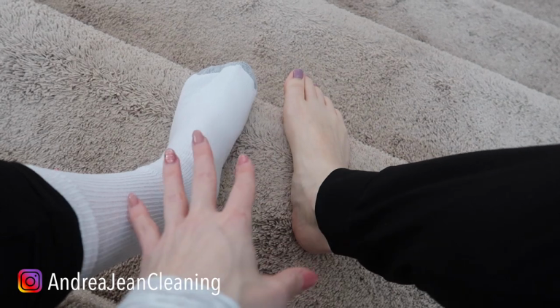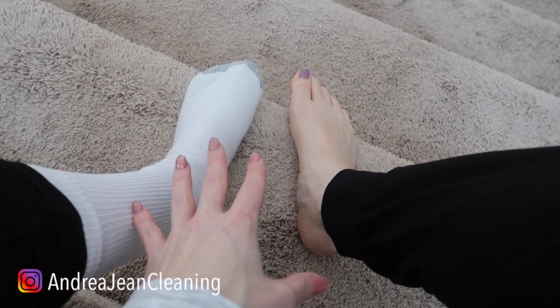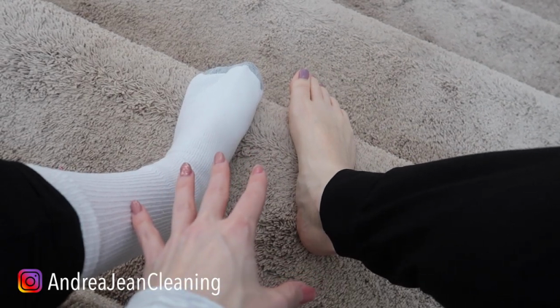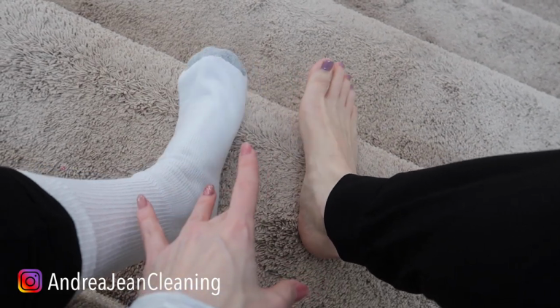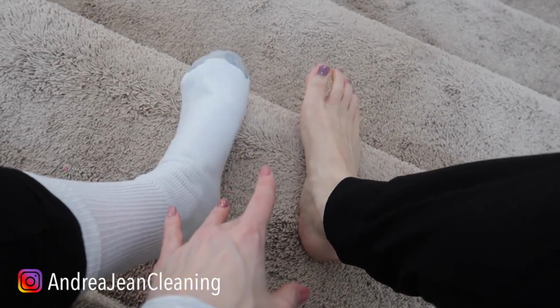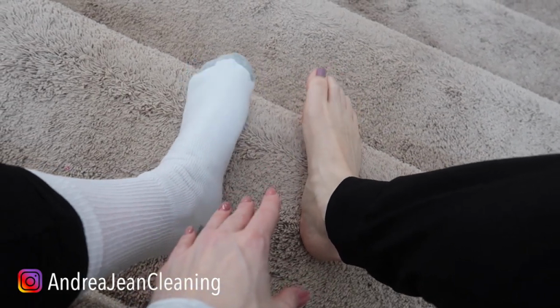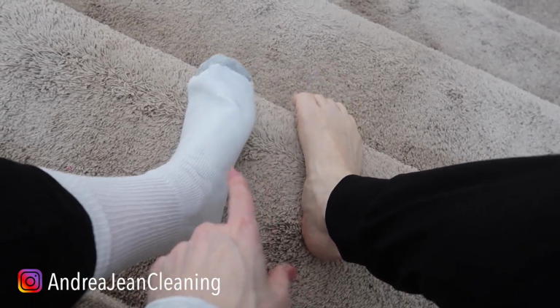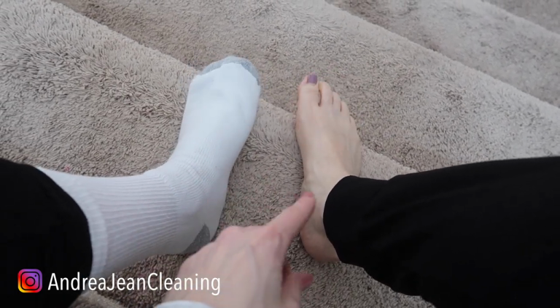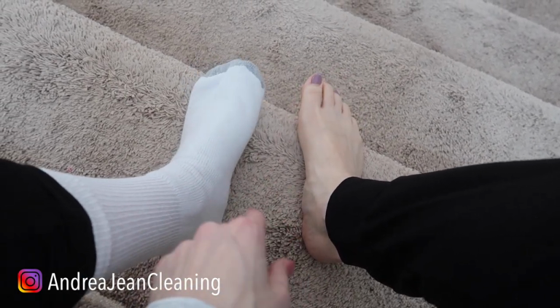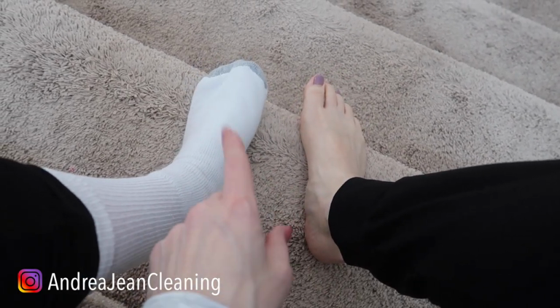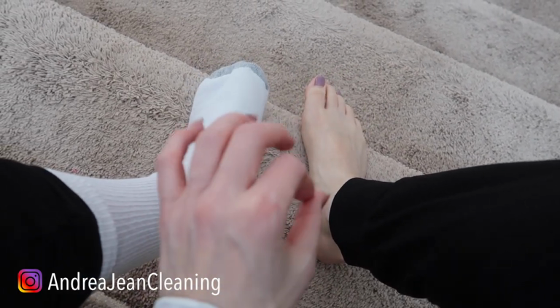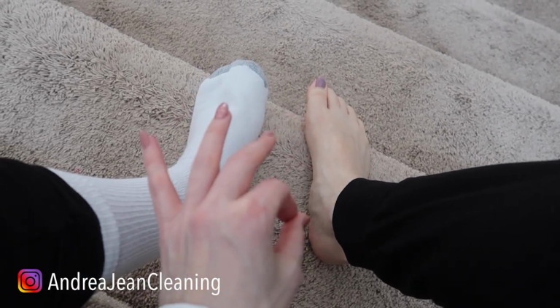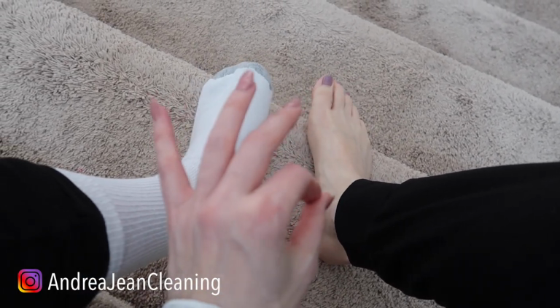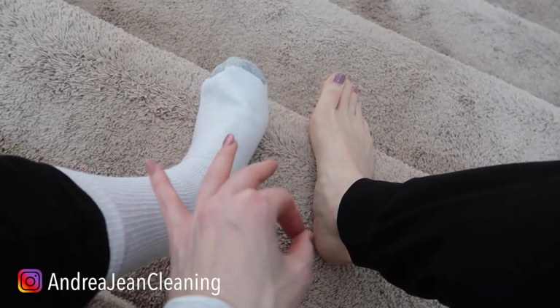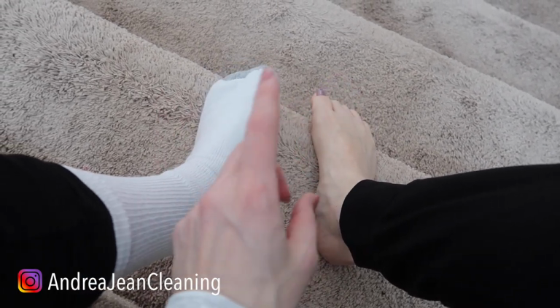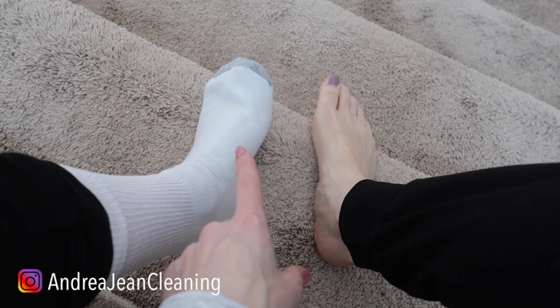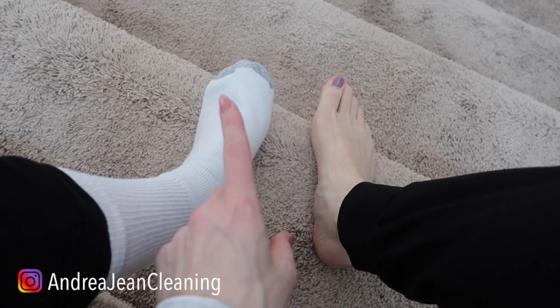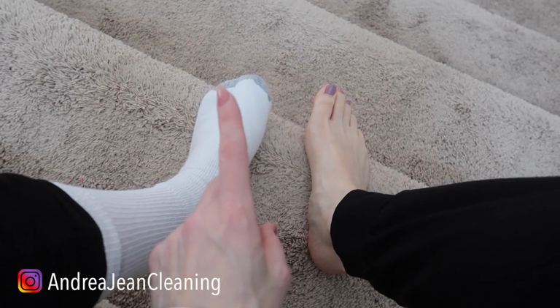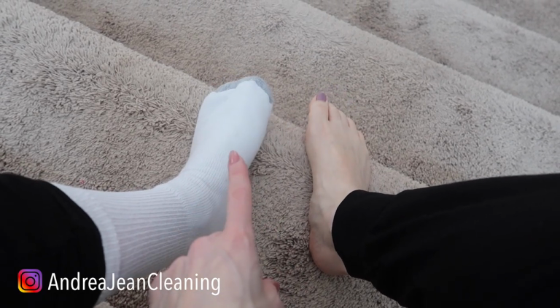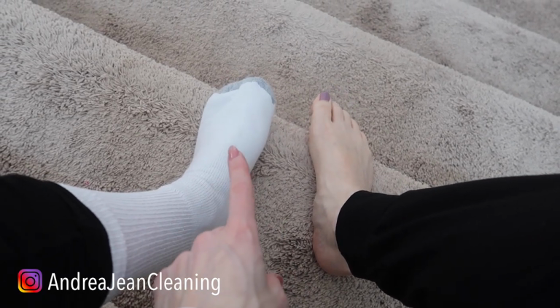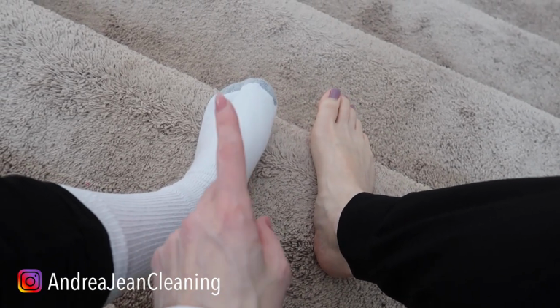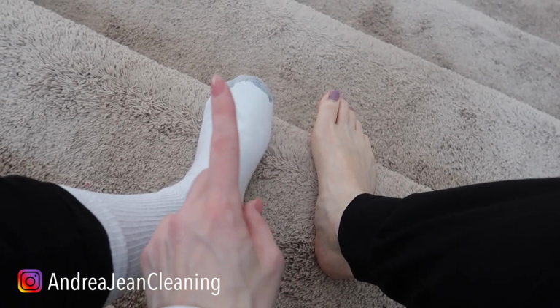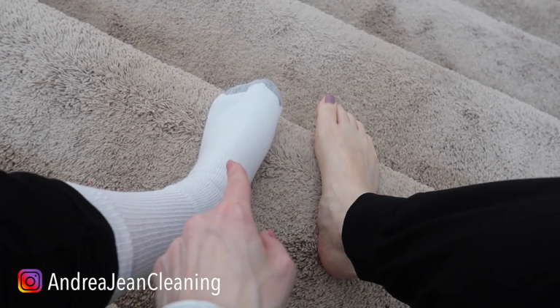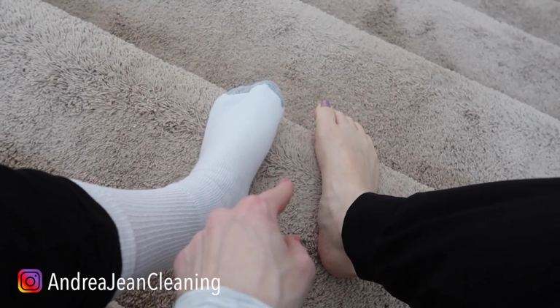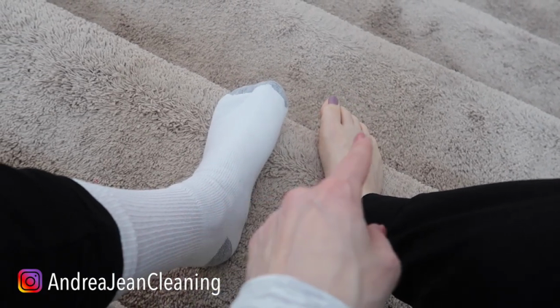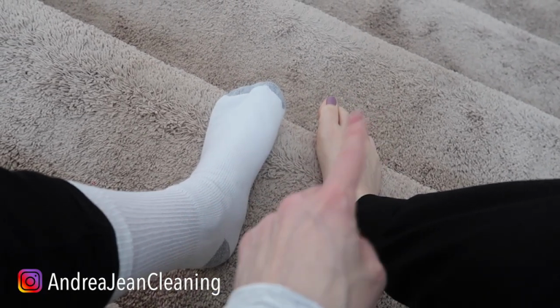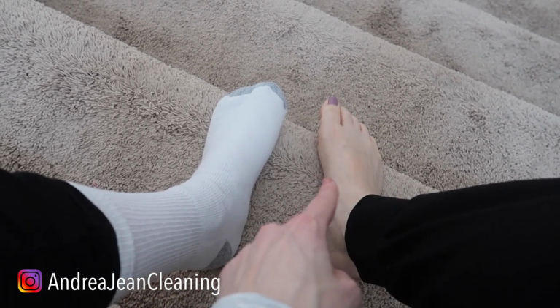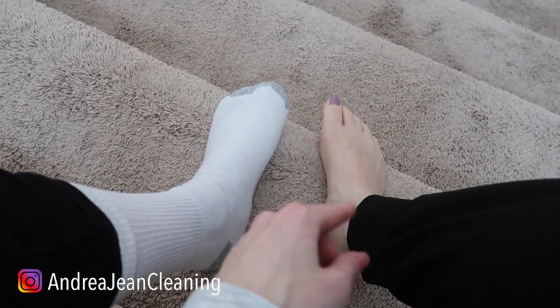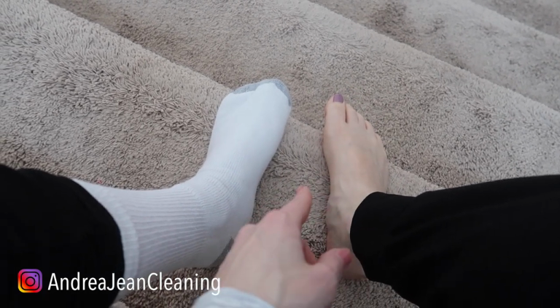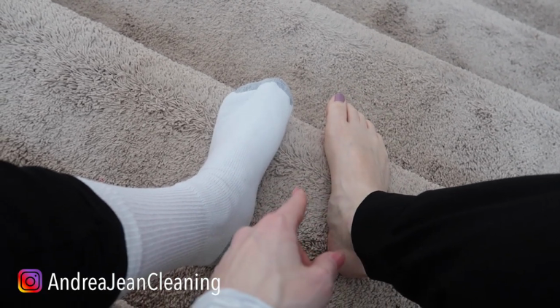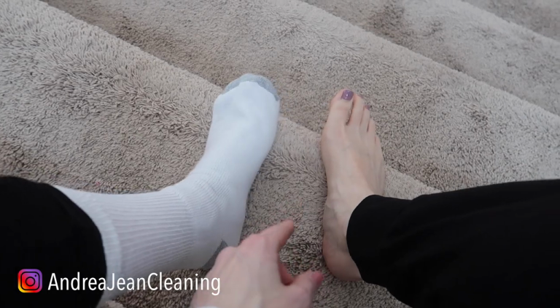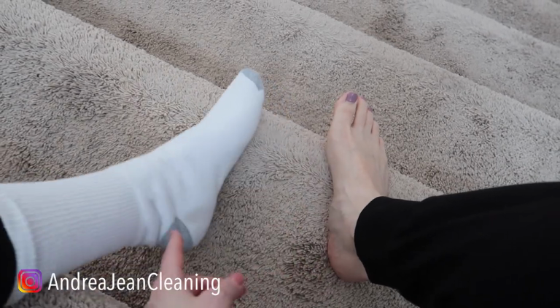Welcome back to Andergyne Cleaning and Life Hacks. Today I'm going to show you a really cool sock trick. I want to save you time, I want to save you money and make you smile a little bit.